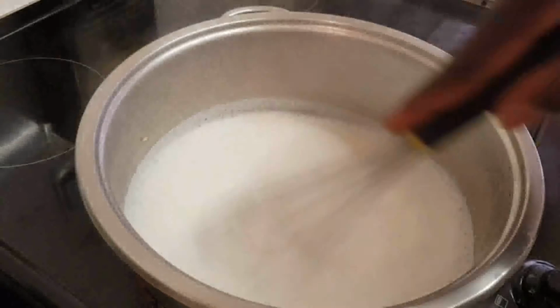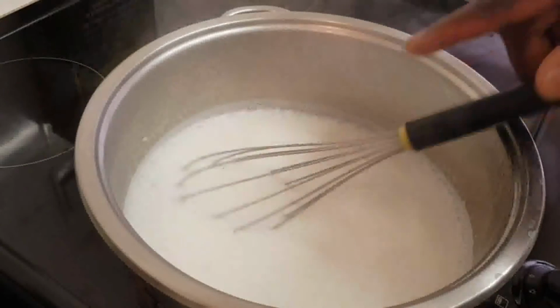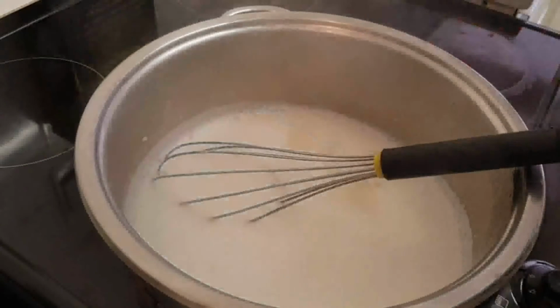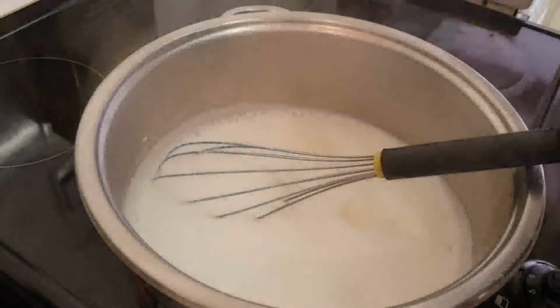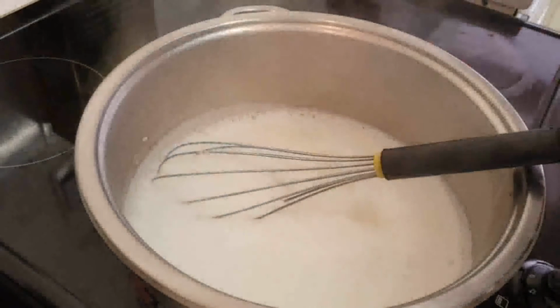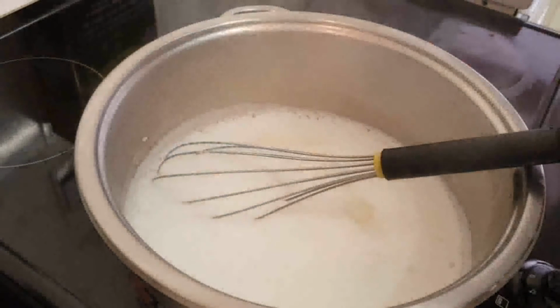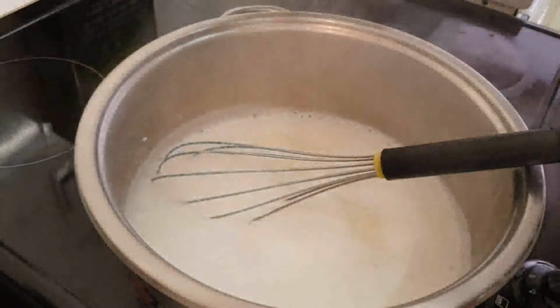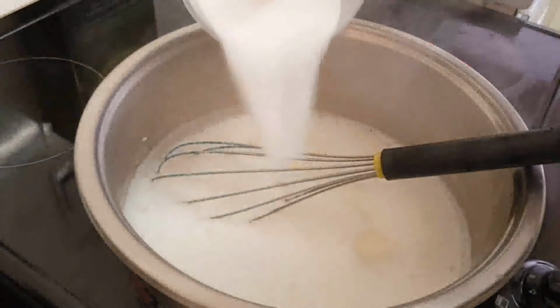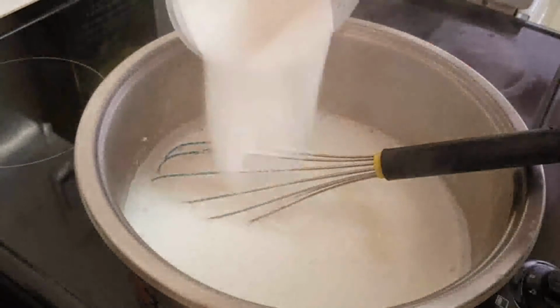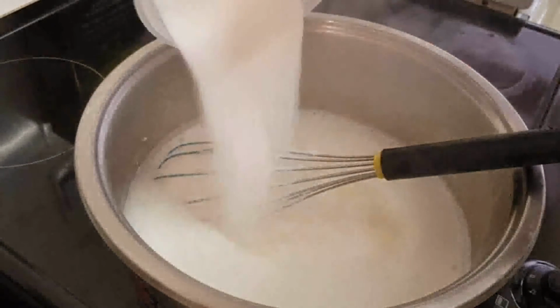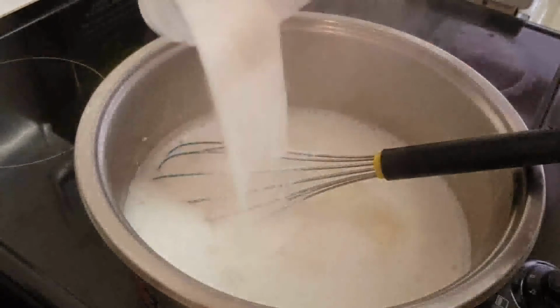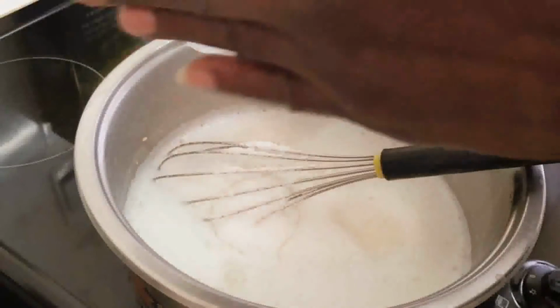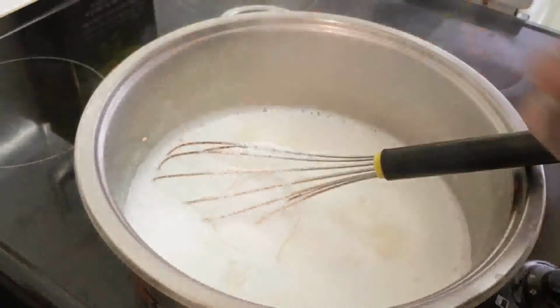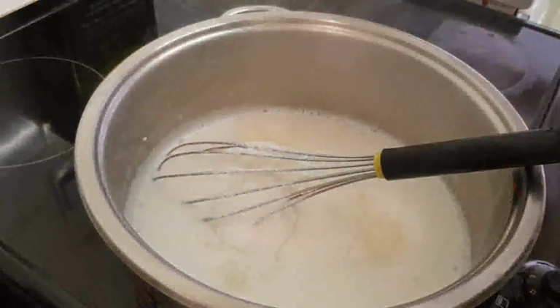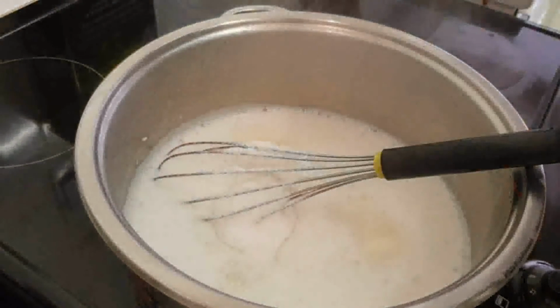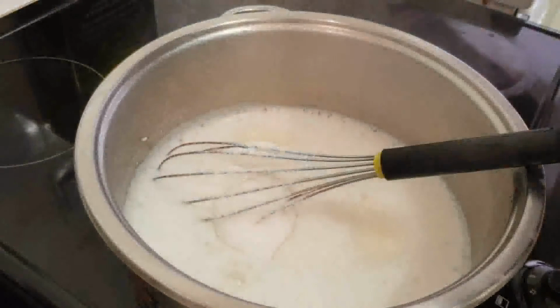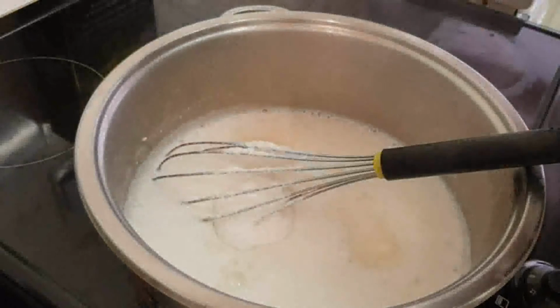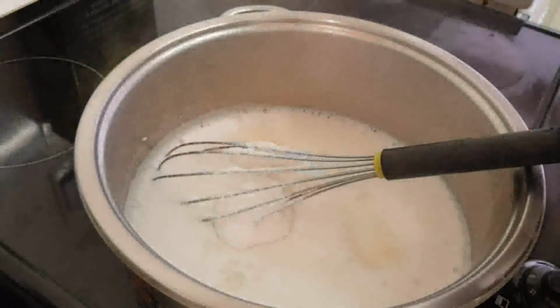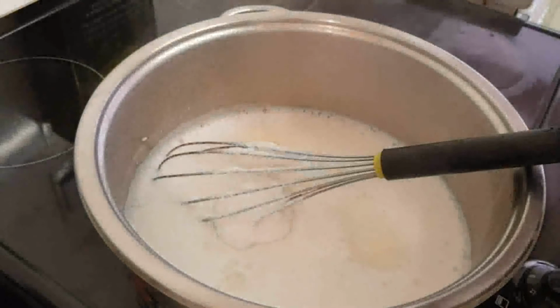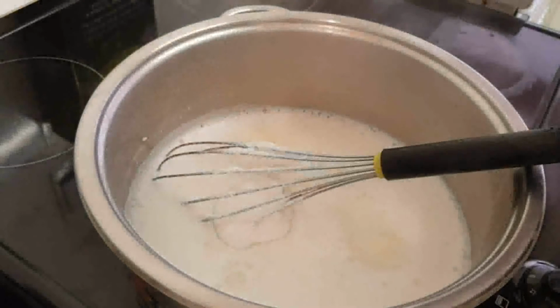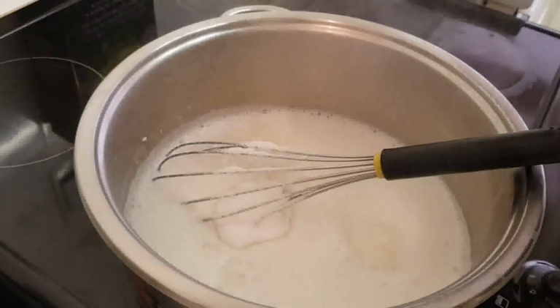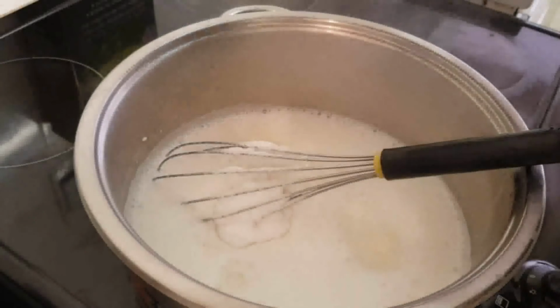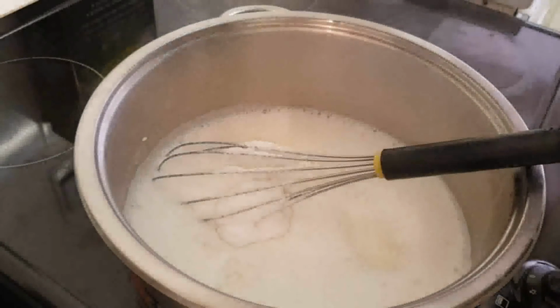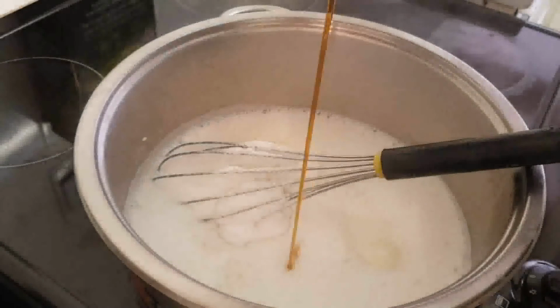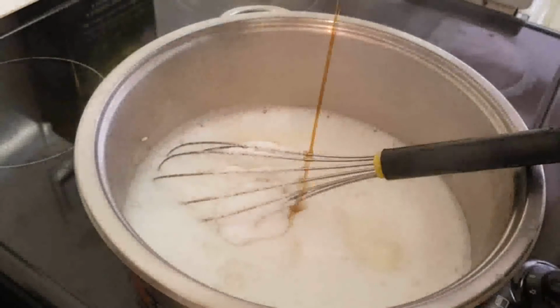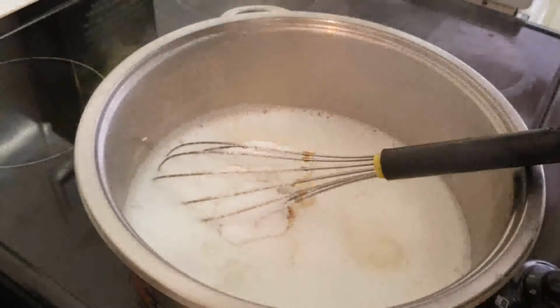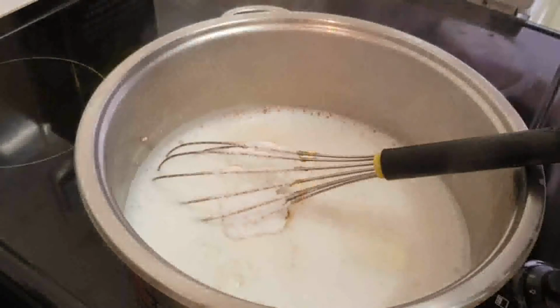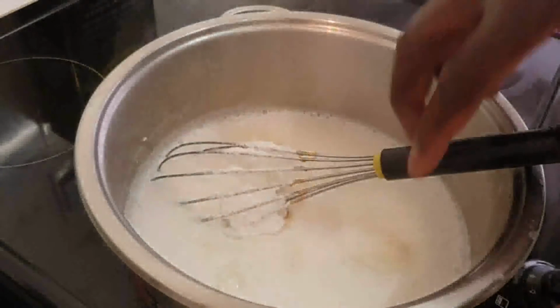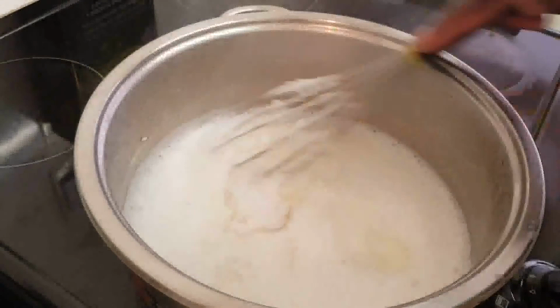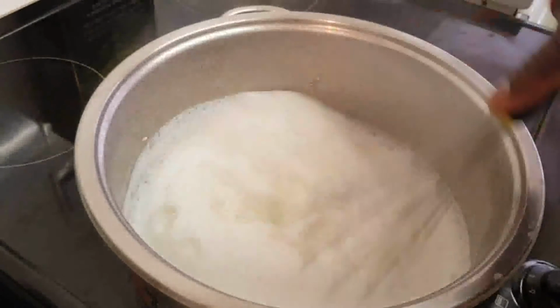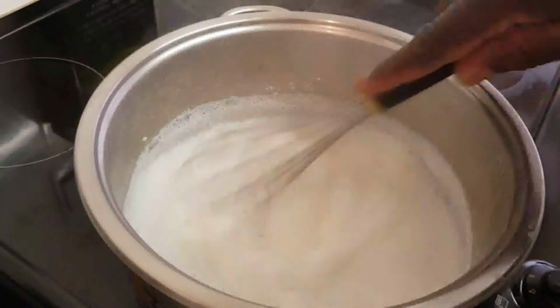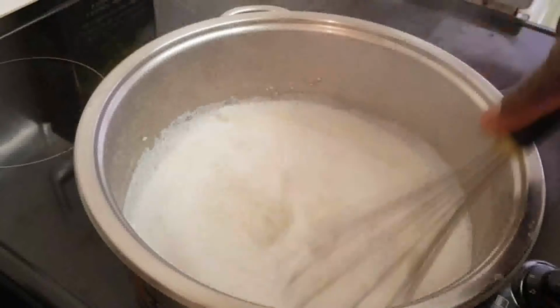I've got 120 grams of sugar which I'm going to add in now, and about a few drops of vanilla essence. The butter I will put in at the last minute.